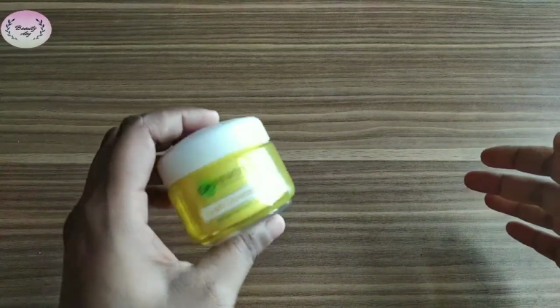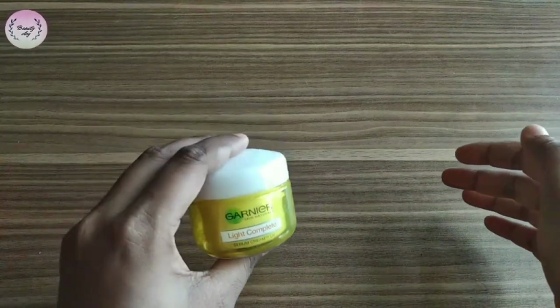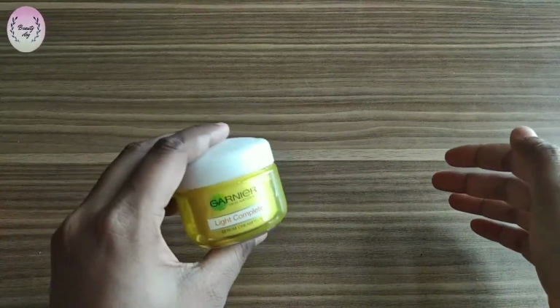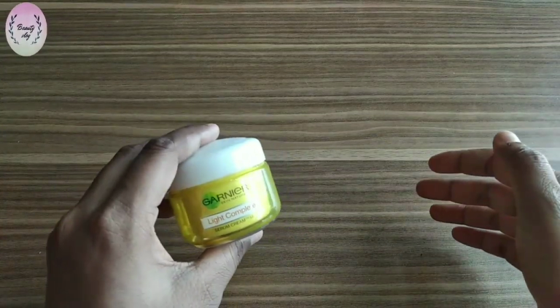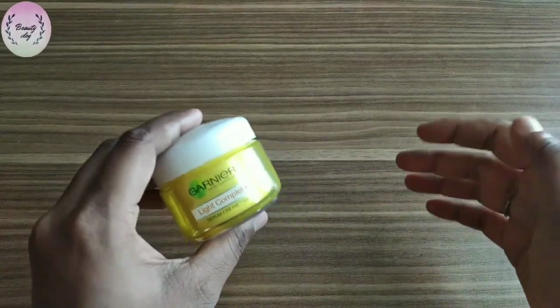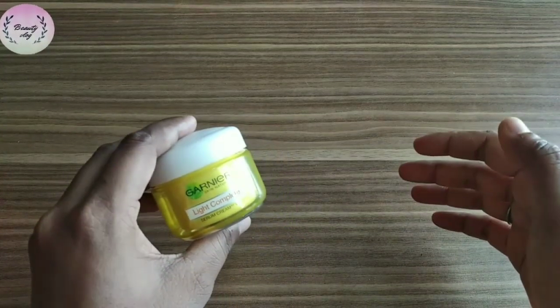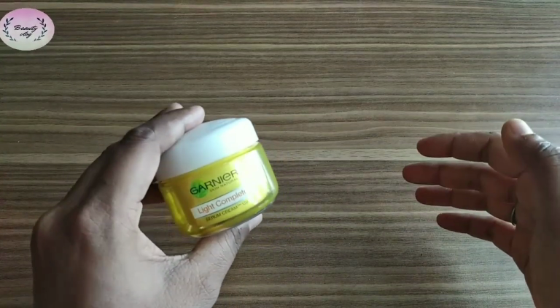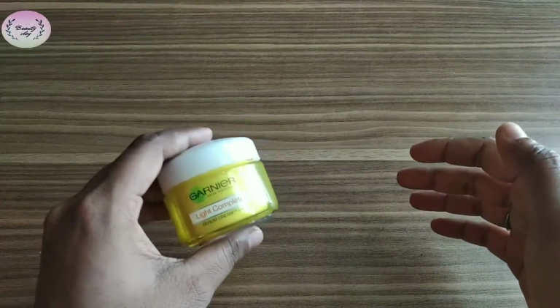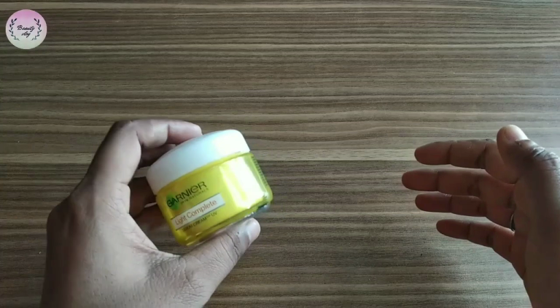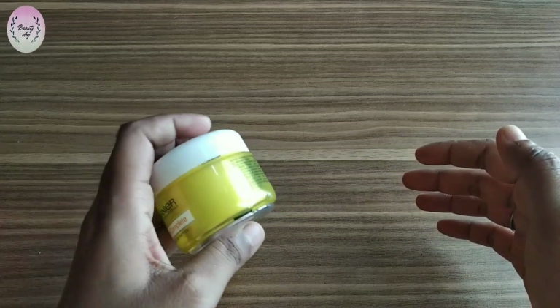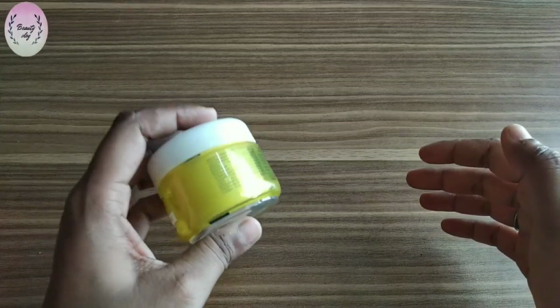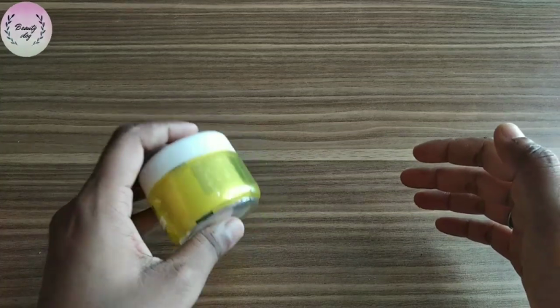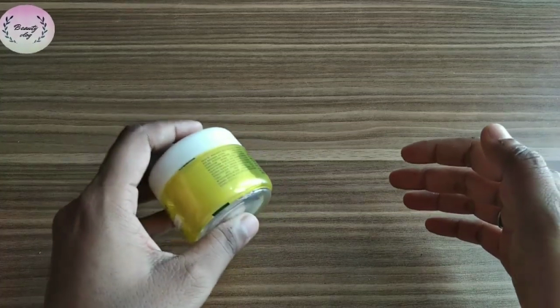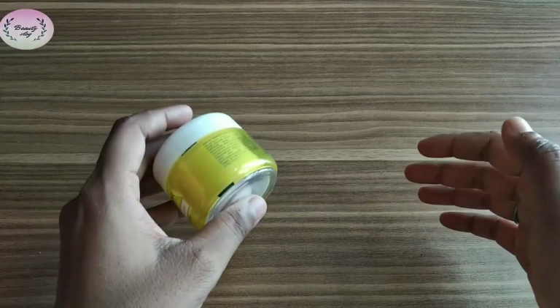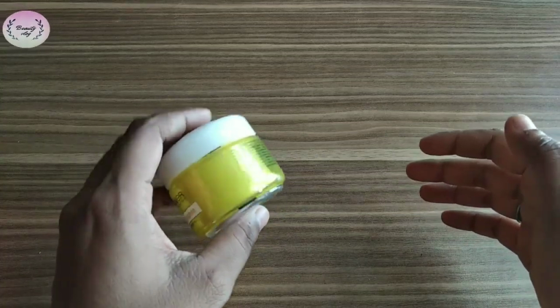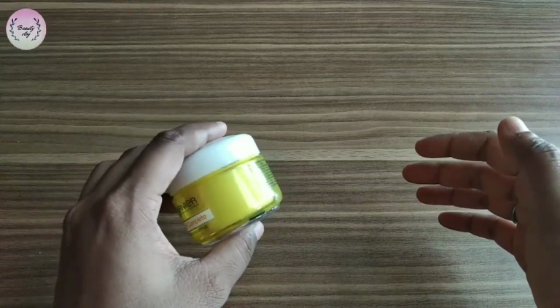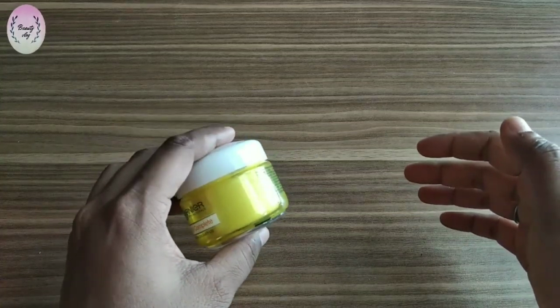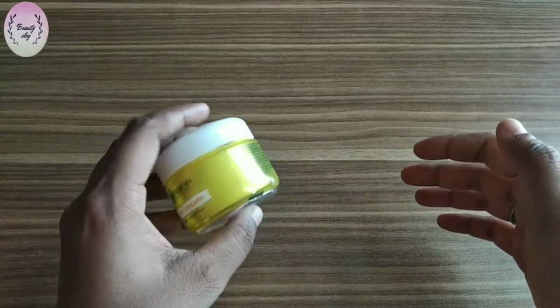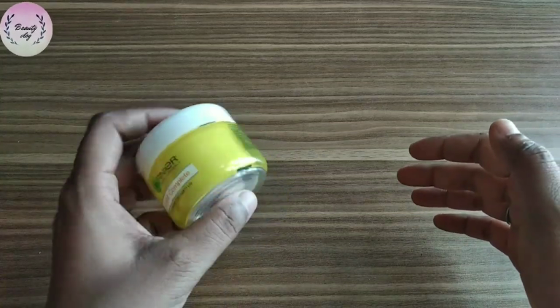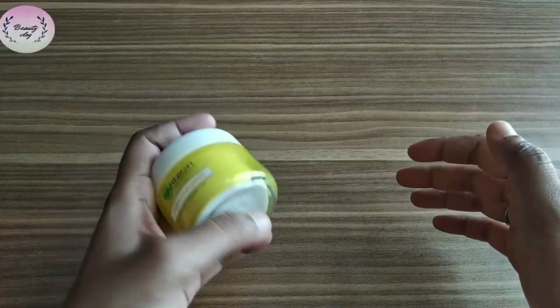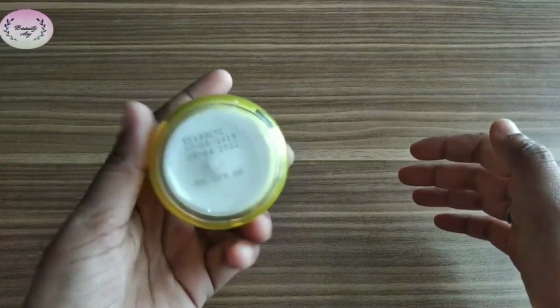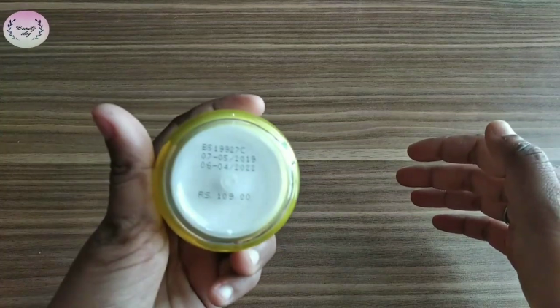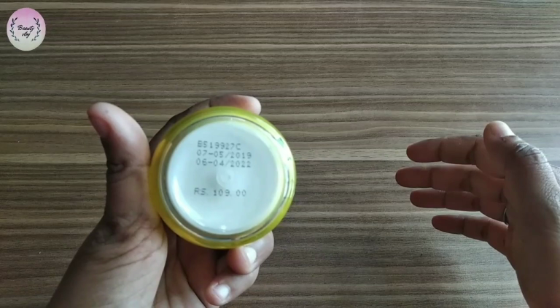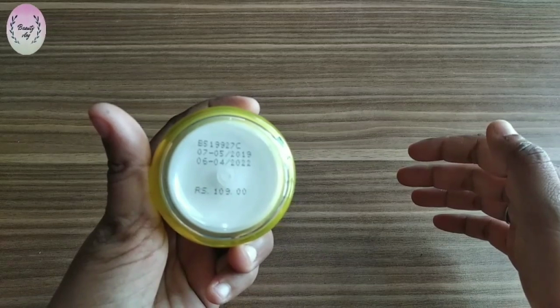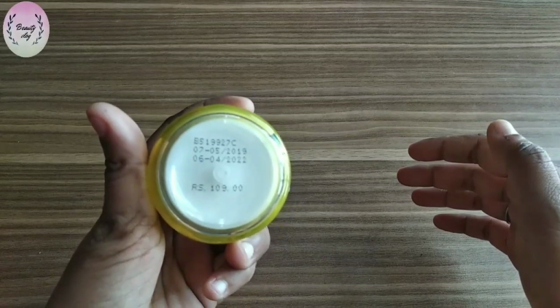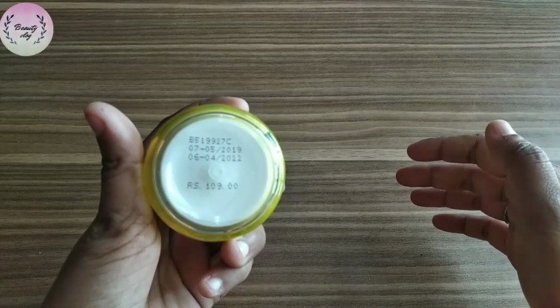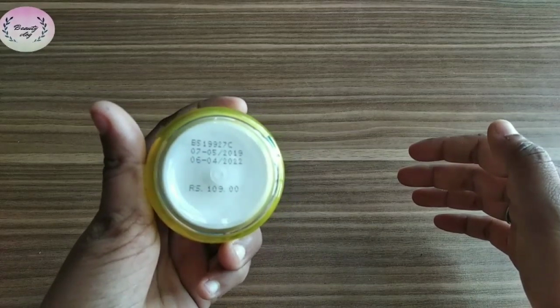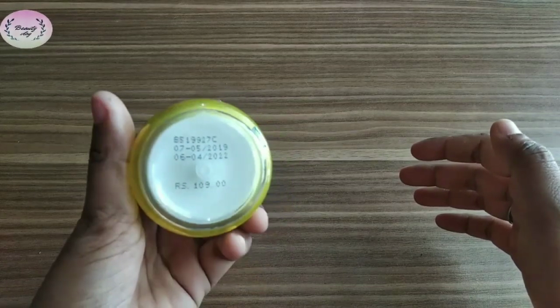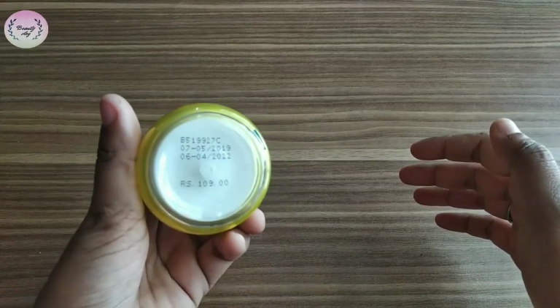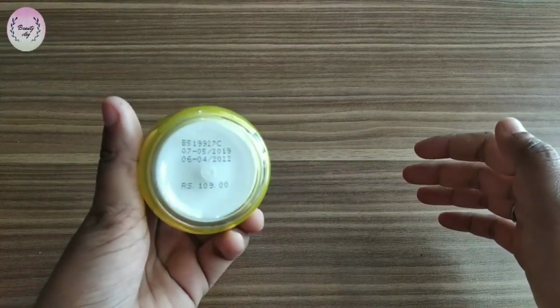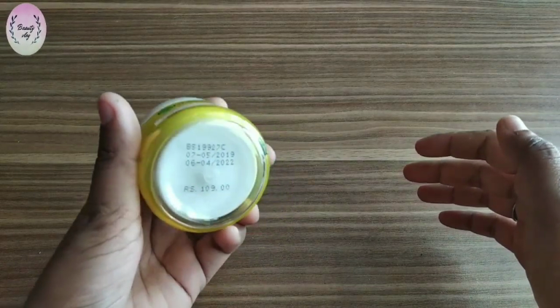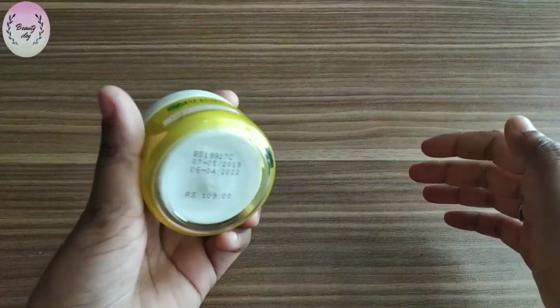I am using this cream for around 2 years. If you talk about the quantity, you get 45 grams. The price is 109 rupees and its shelf life is around 3 years.